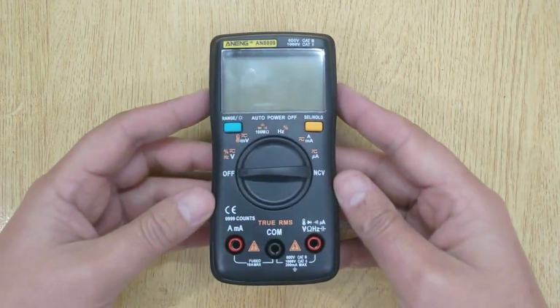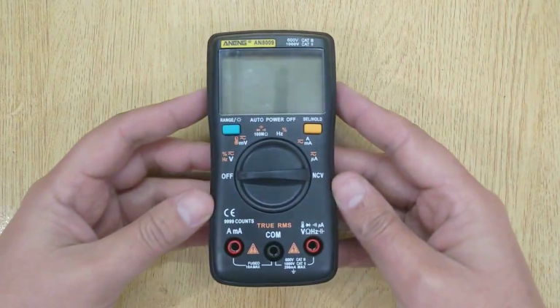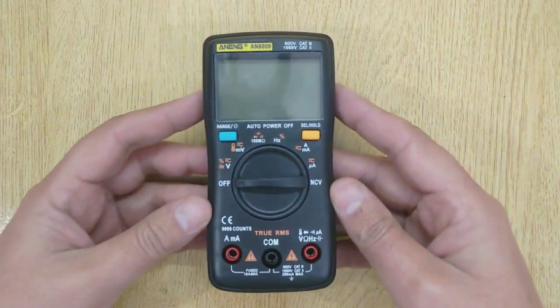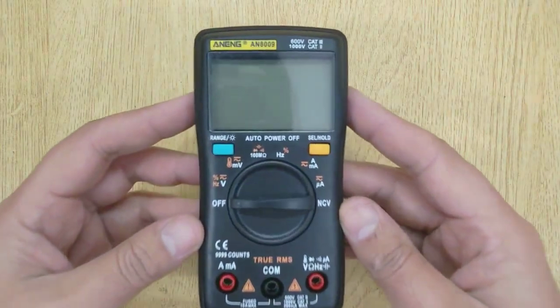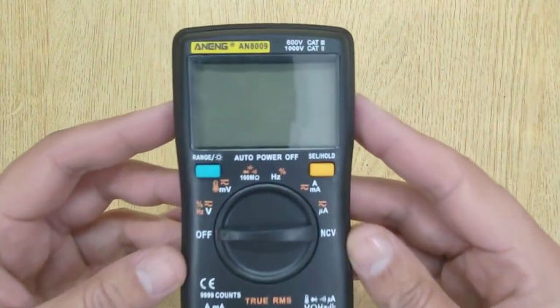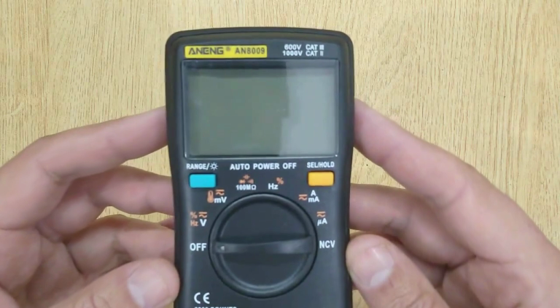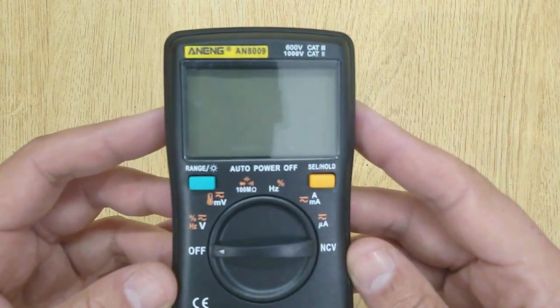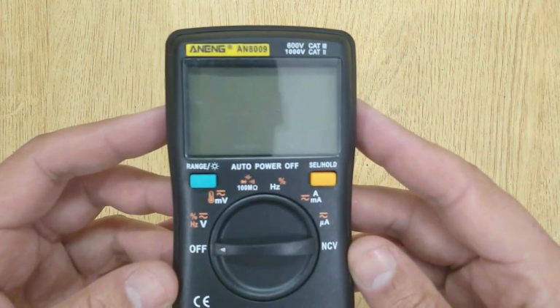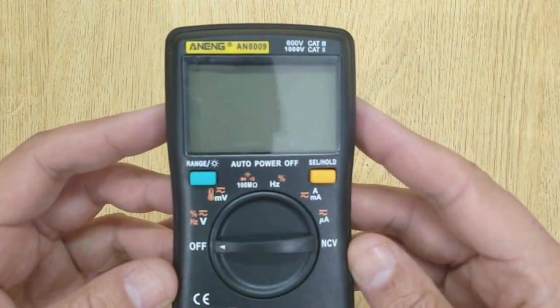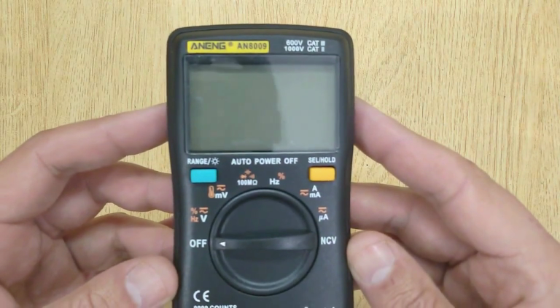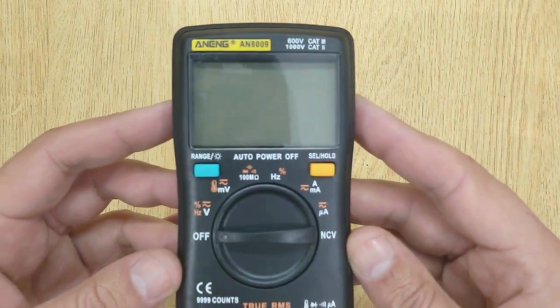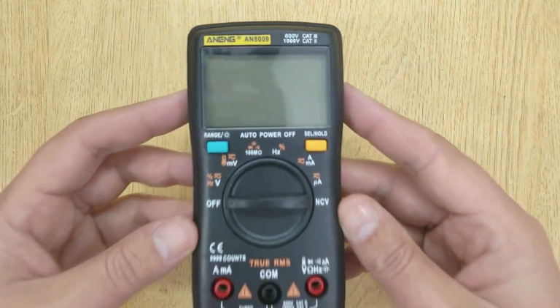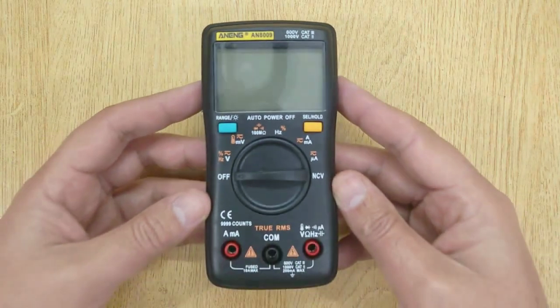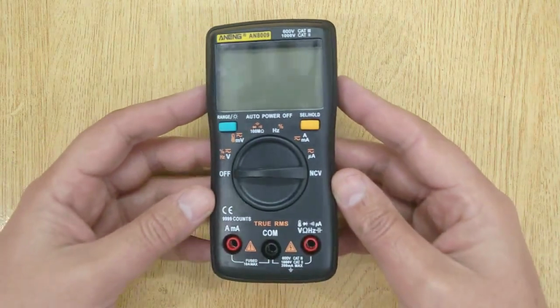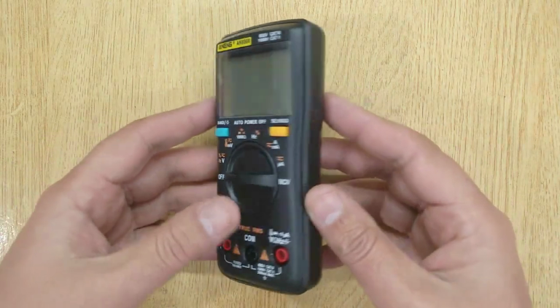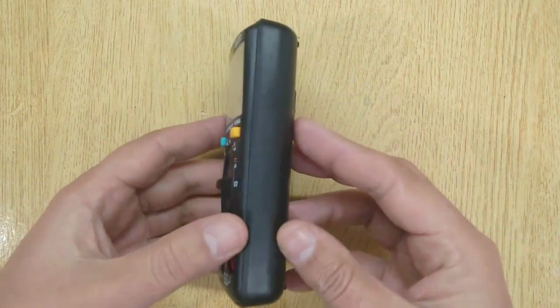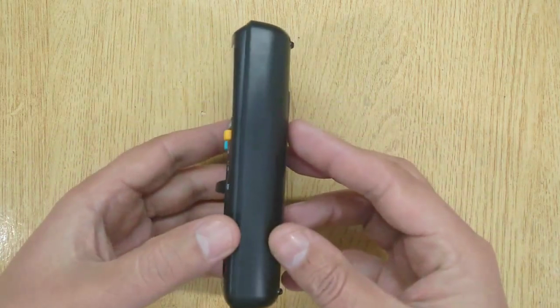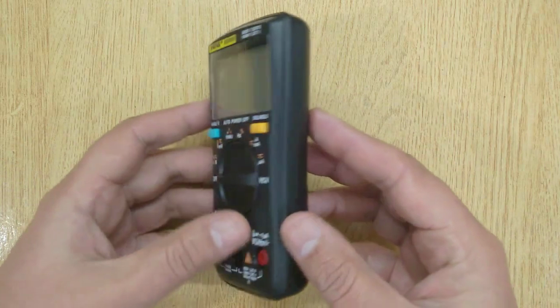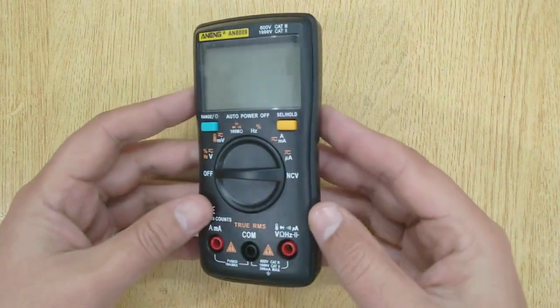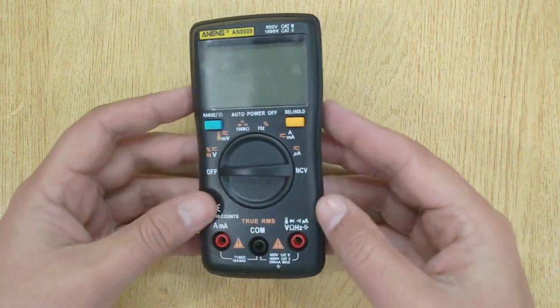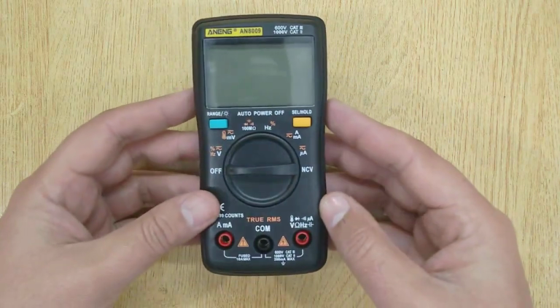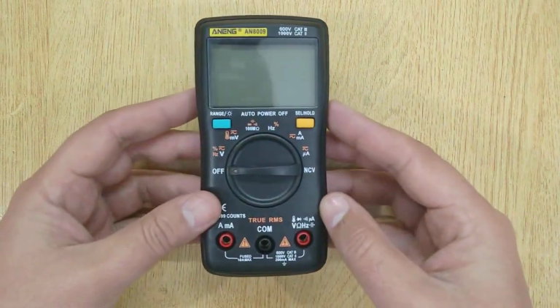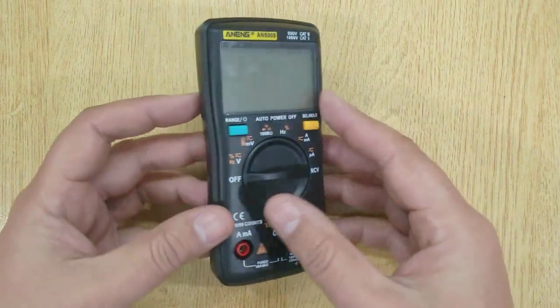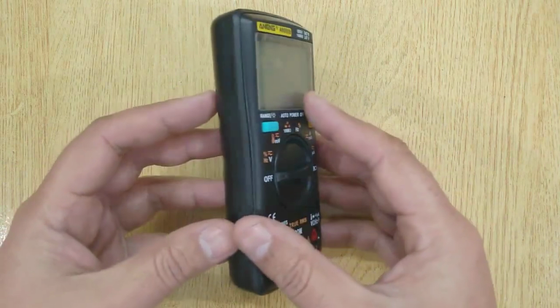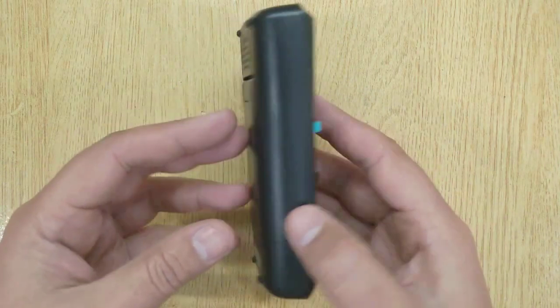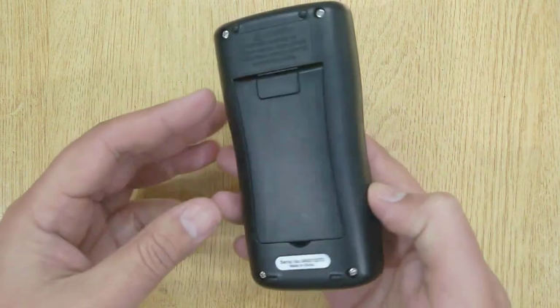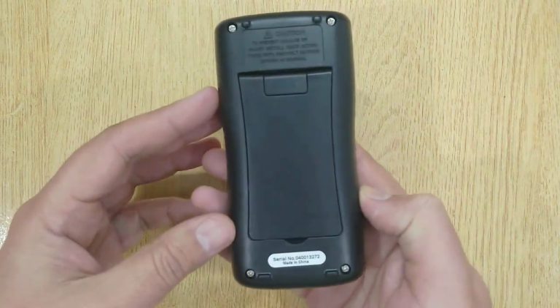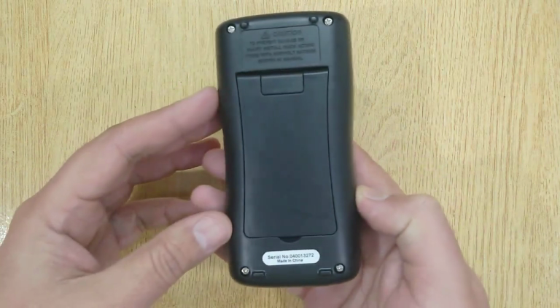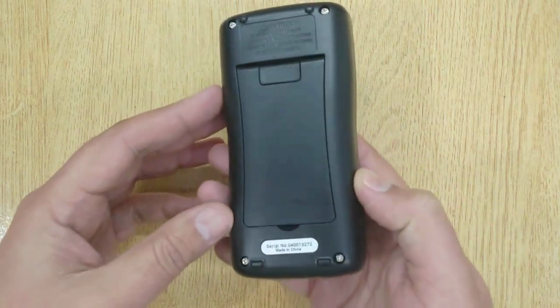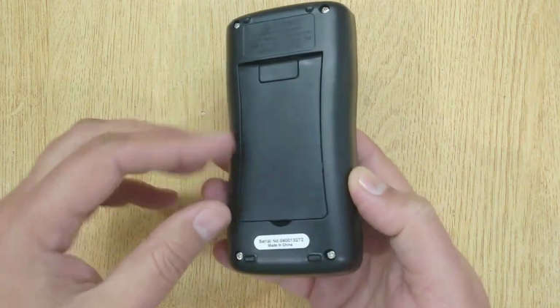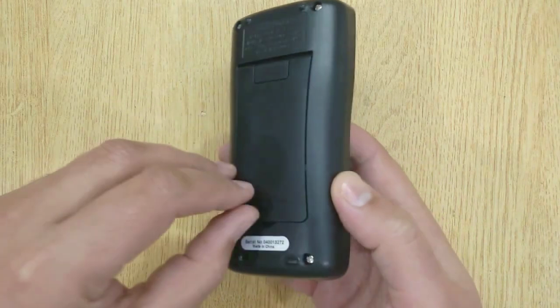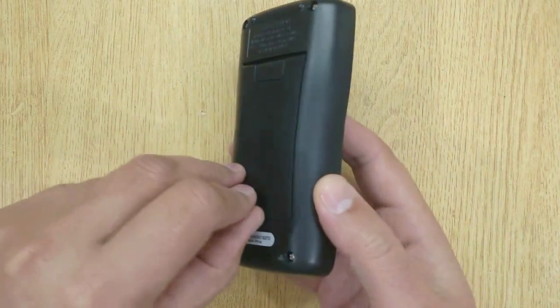Hi friends, today in this video I'm going to review this little digital multimeter, NN8009. You can buy it from banggood.com. This is the best digital multimeter for electronics beginners and electronics hobbyists.